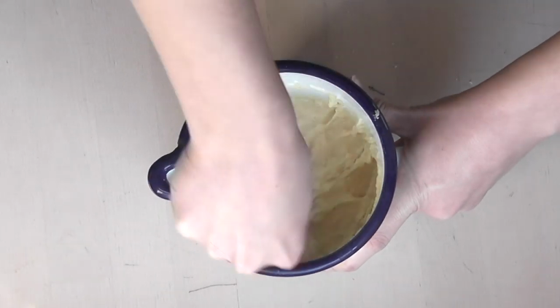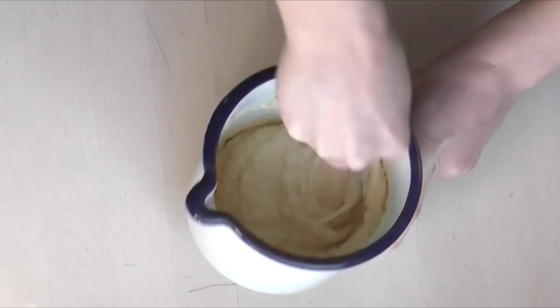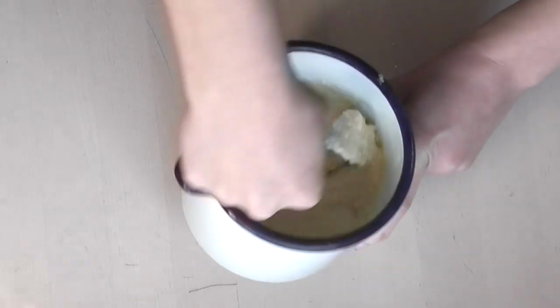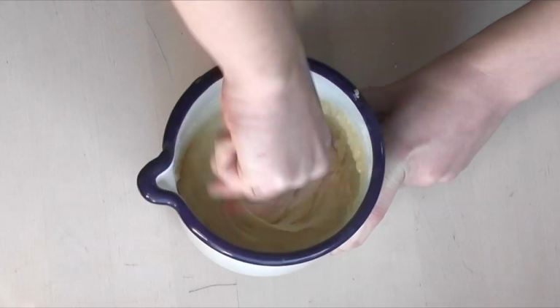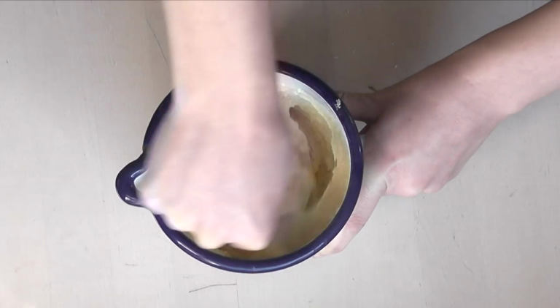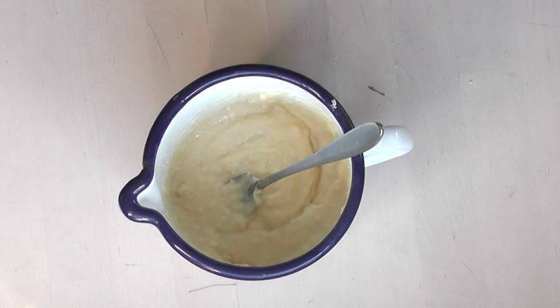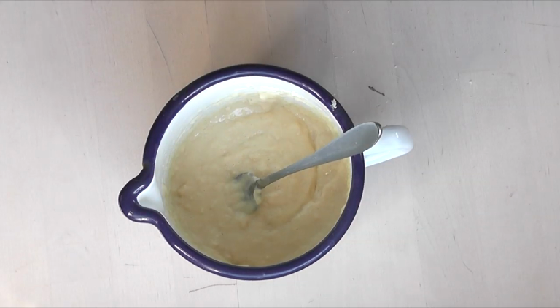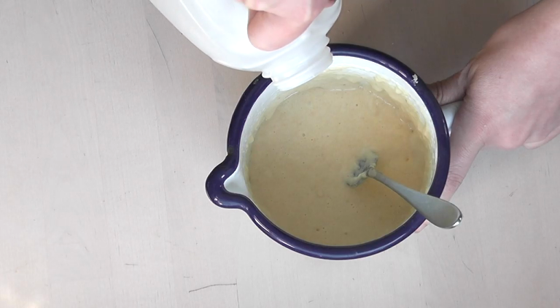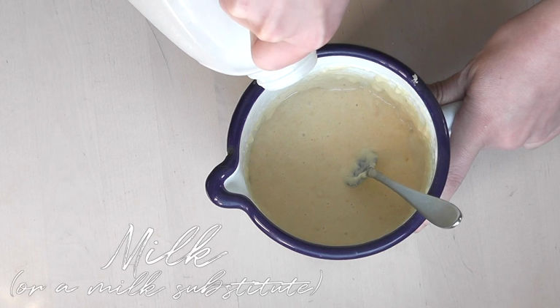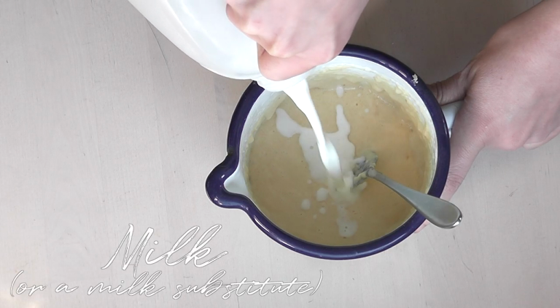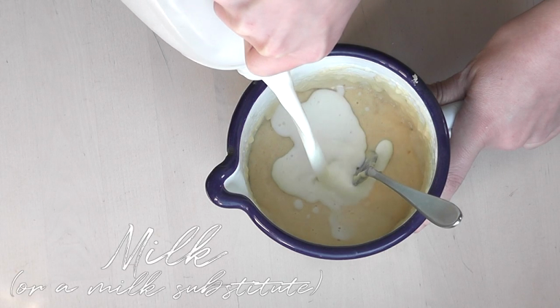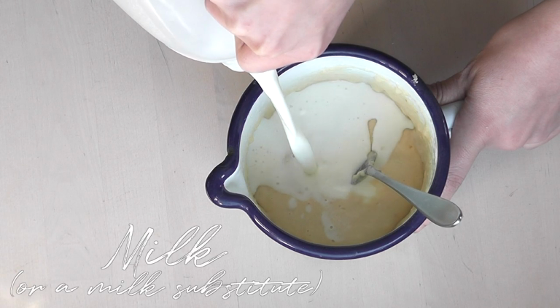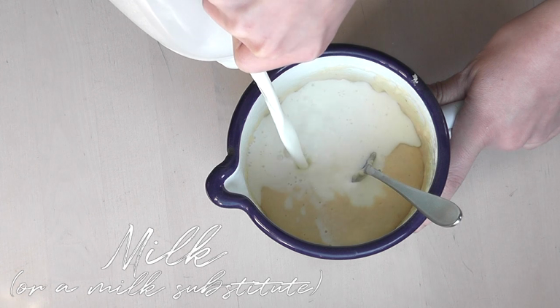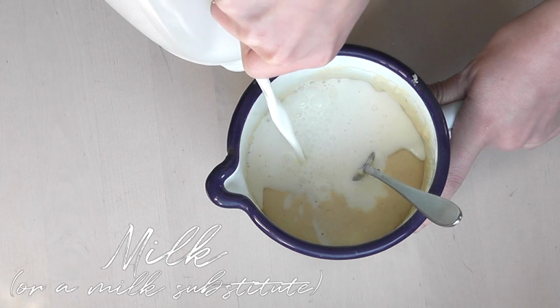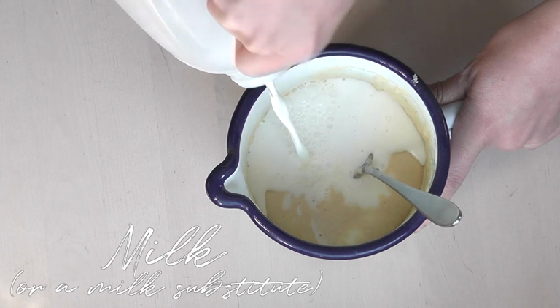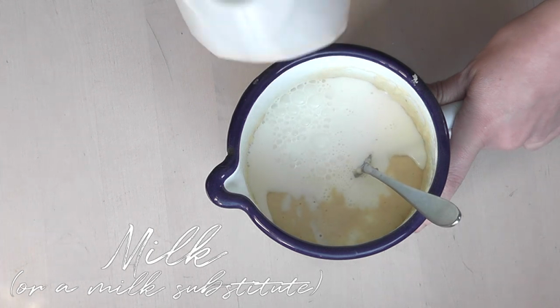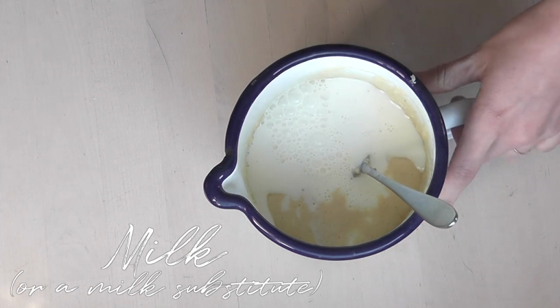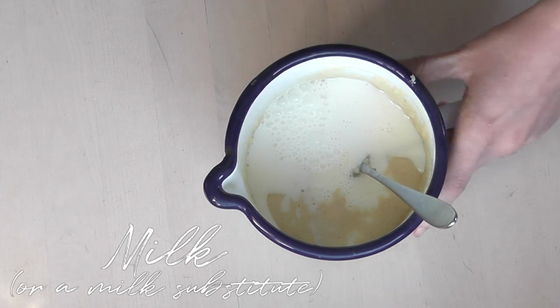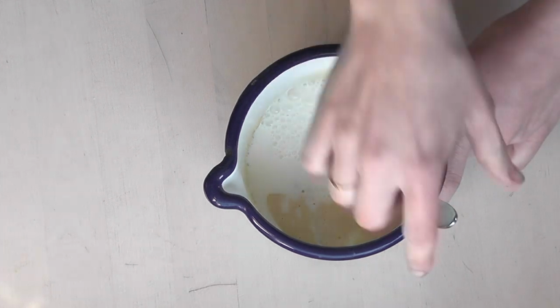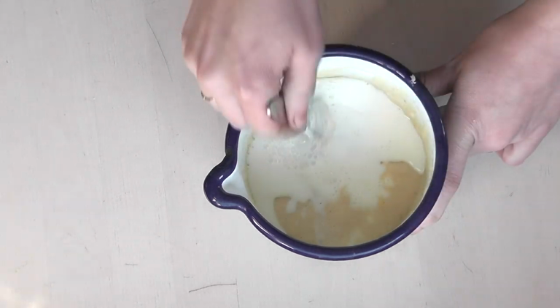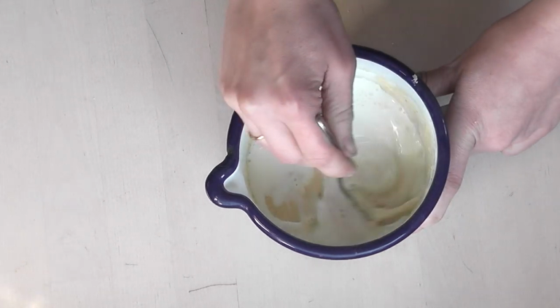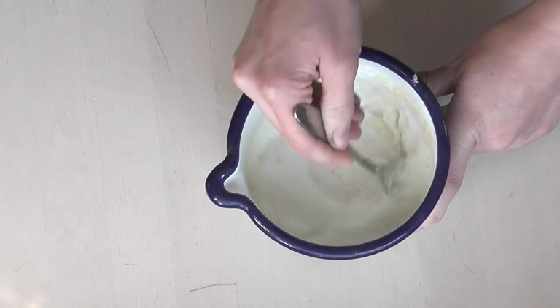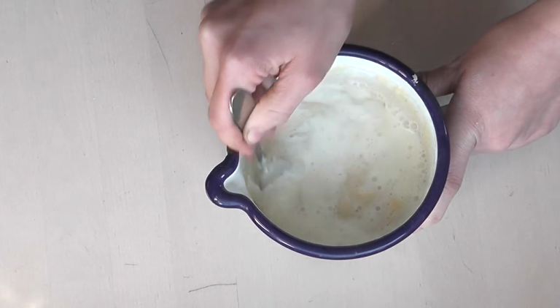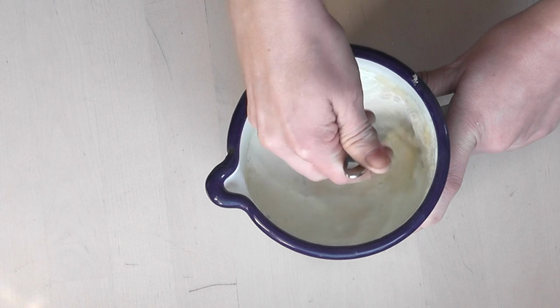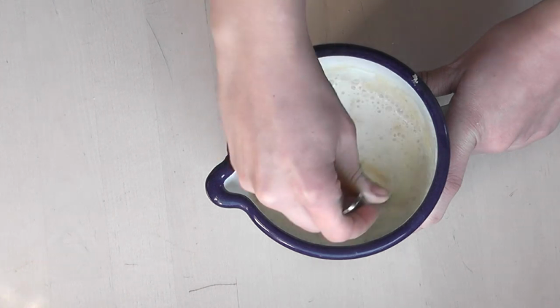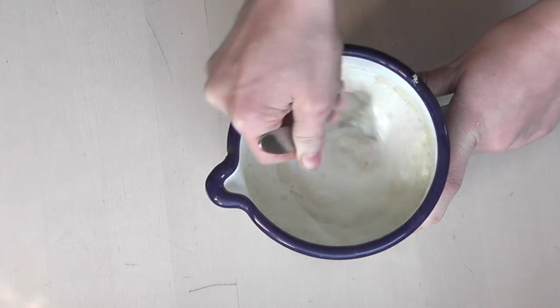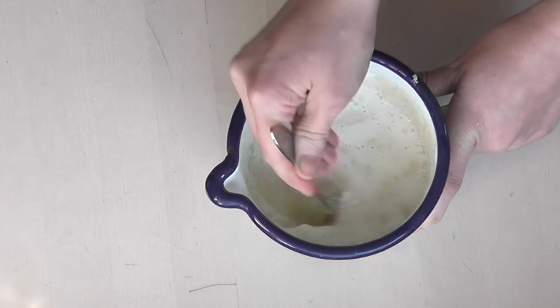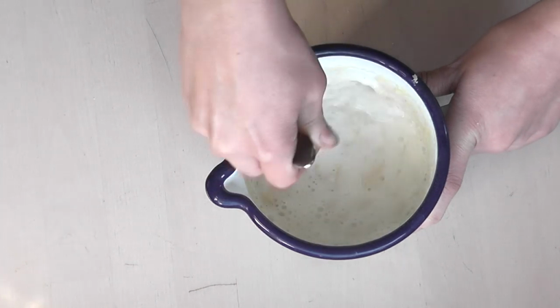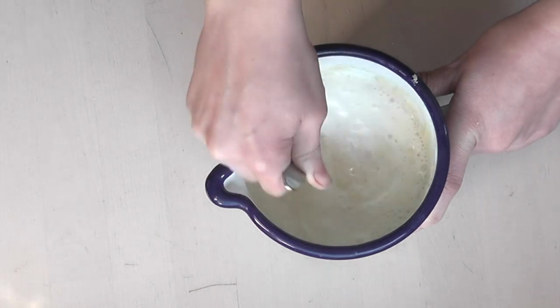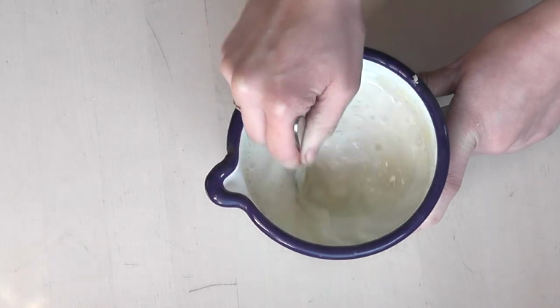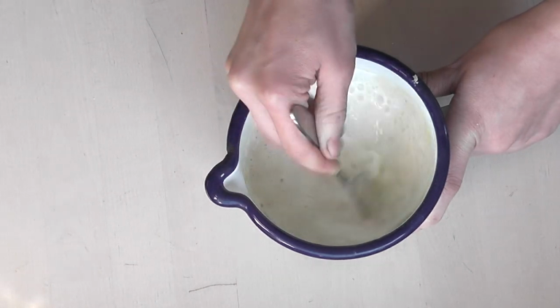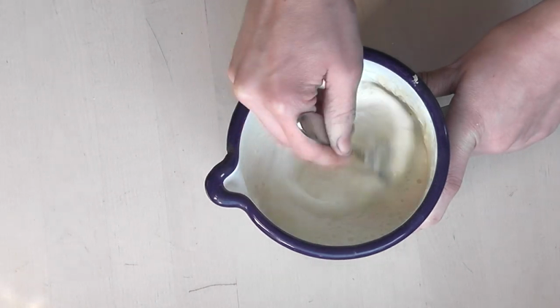Once that's mixed we only need to put the last ingredient, which is some milk. If you're allergic to milk or you don't want to drink it, you can also substitute this for plant-based milks — it will work just as well. Mix that all together and now we can start making the pancakes.